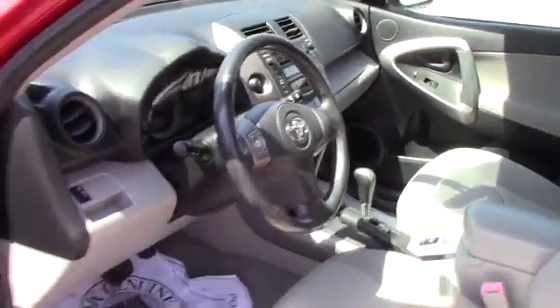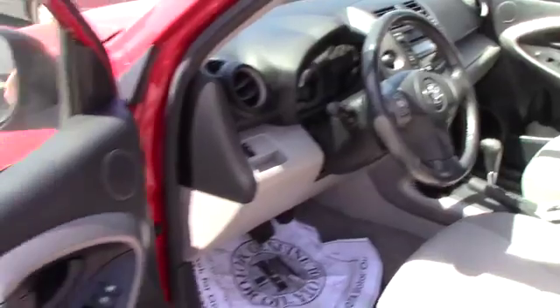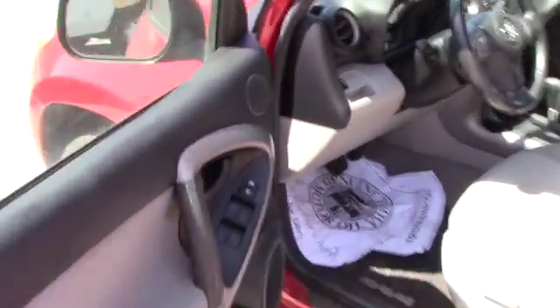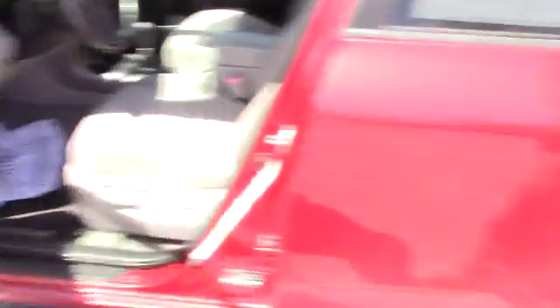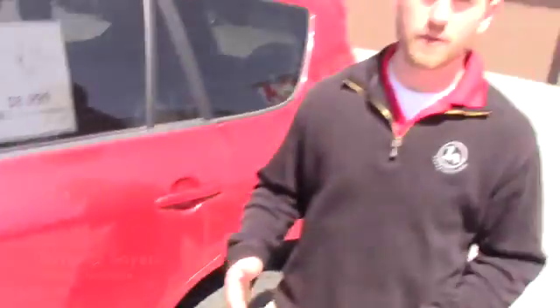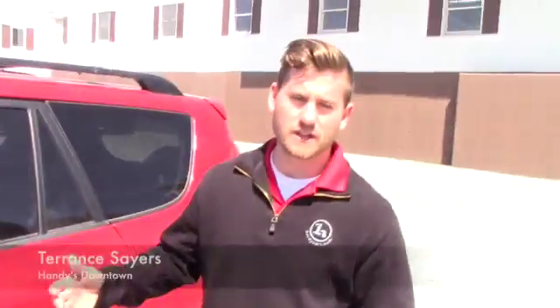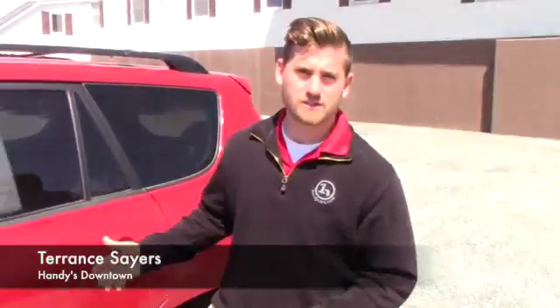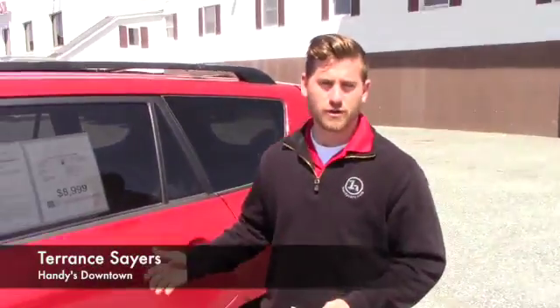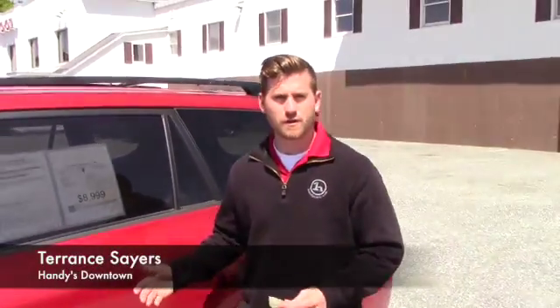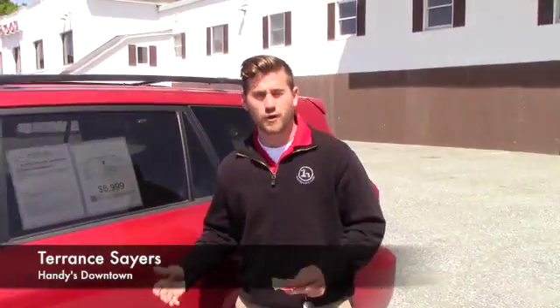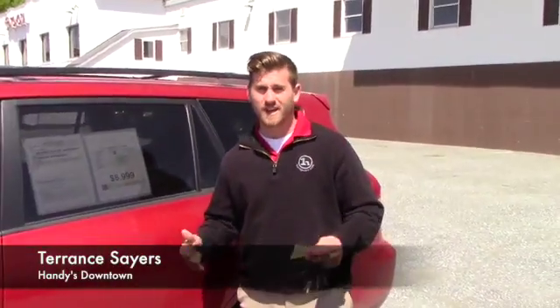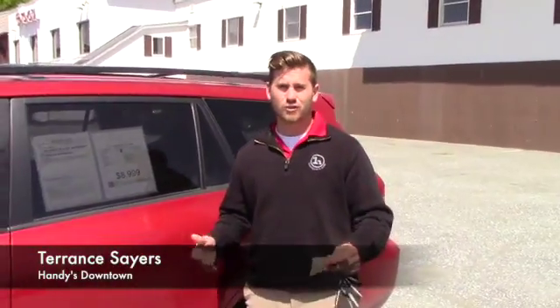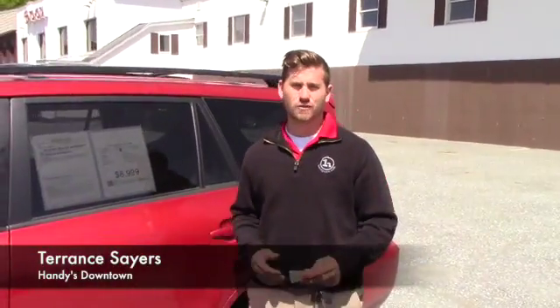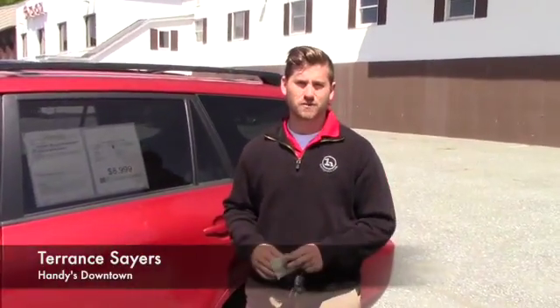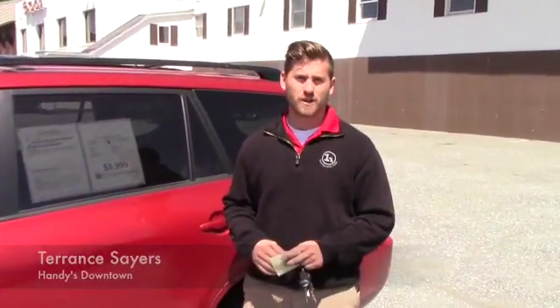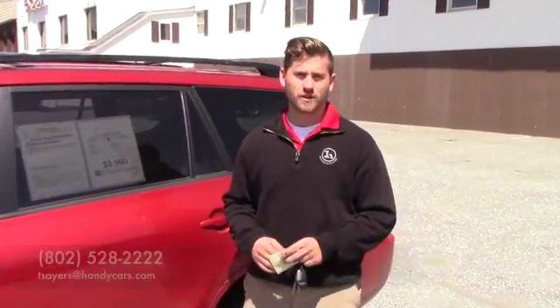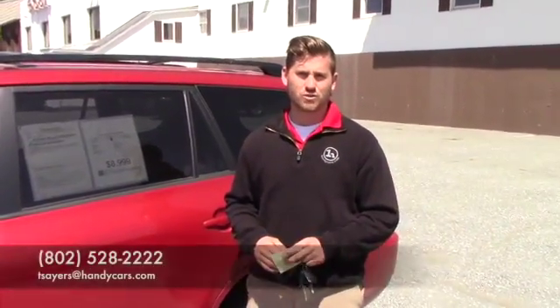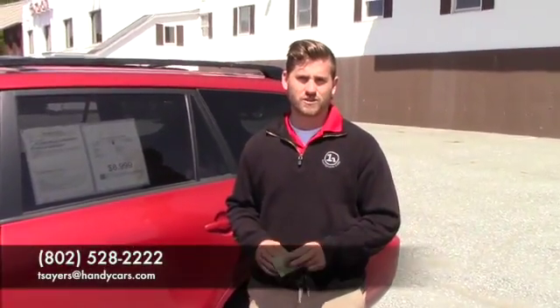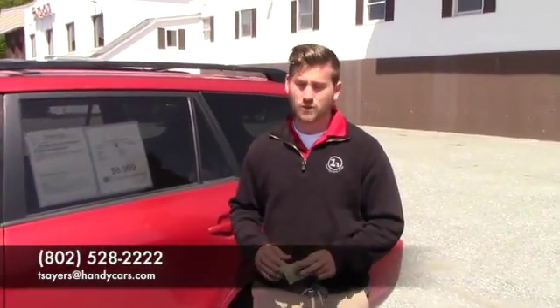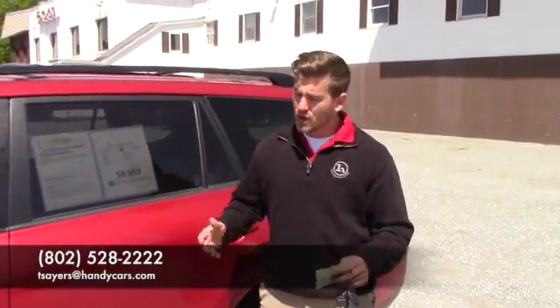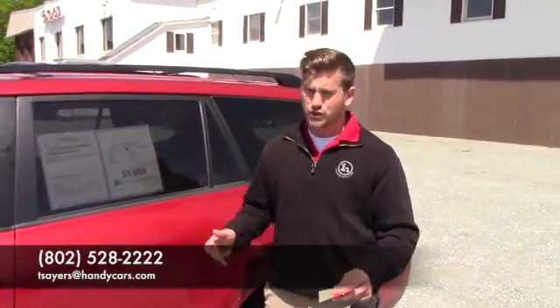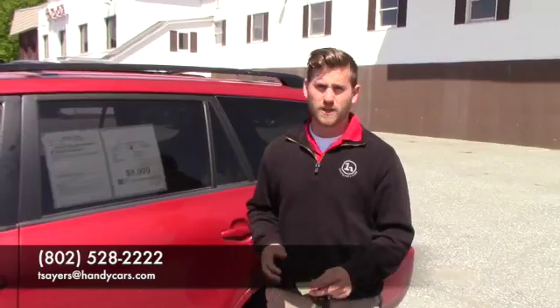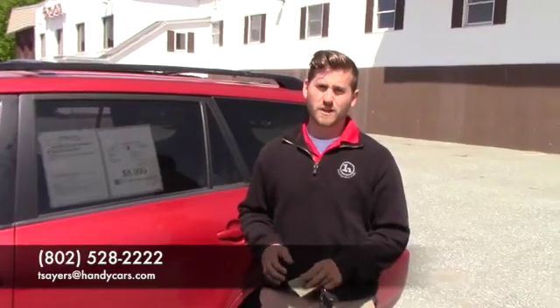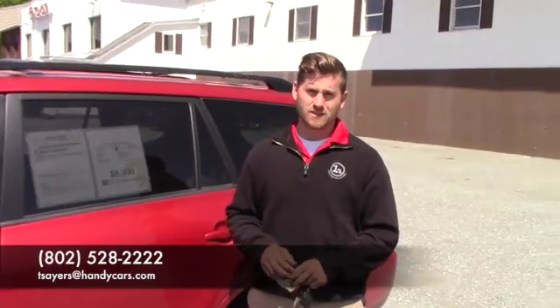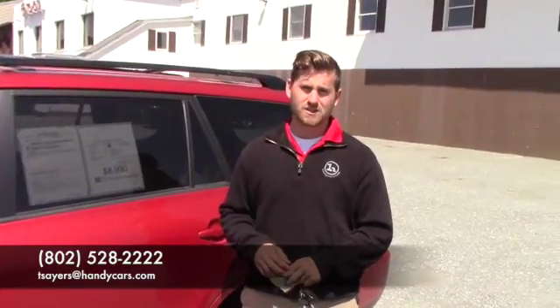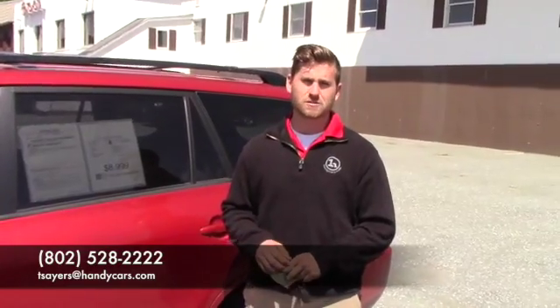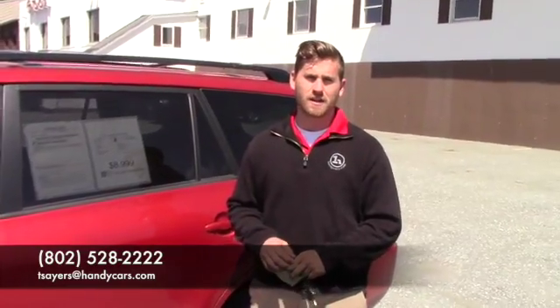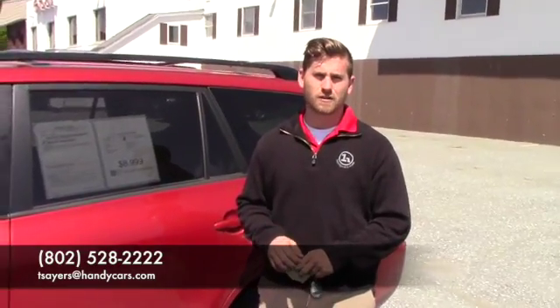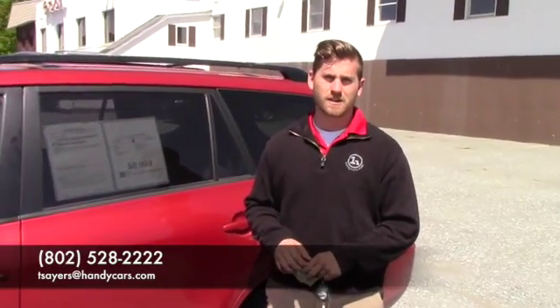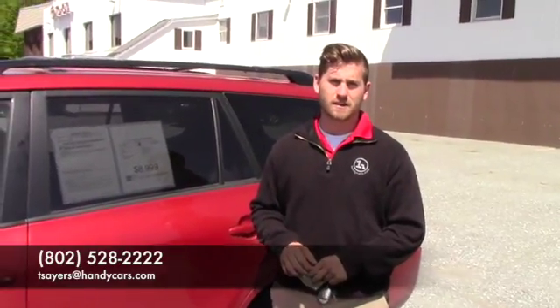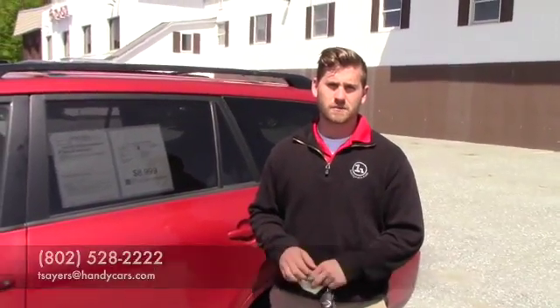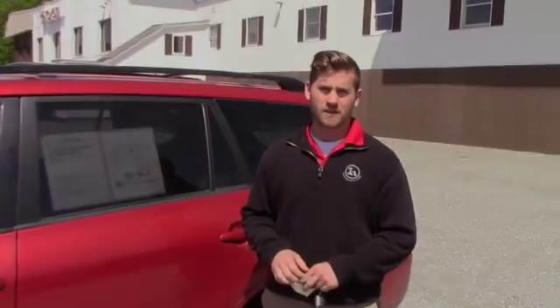Please feel free to give me a call if you think this is the right vehicle for you at 802-528-1222, or shoot me an email at tsers.handicars.com. Thank you.